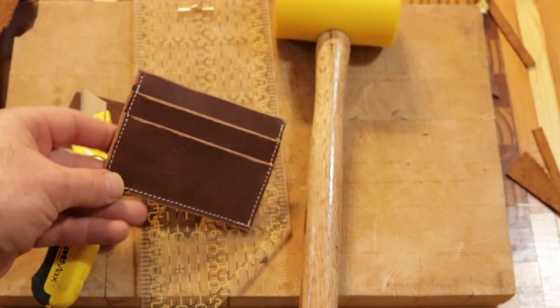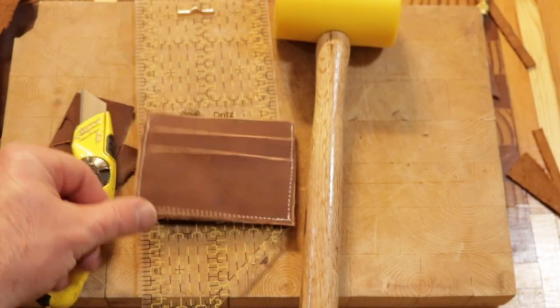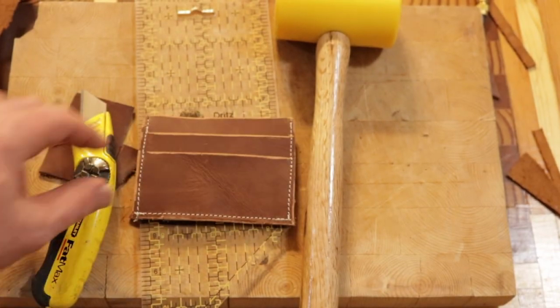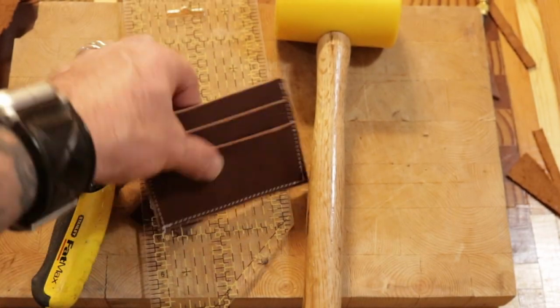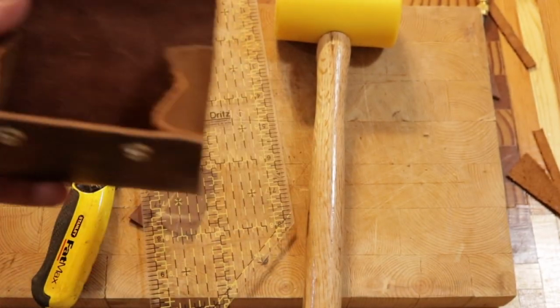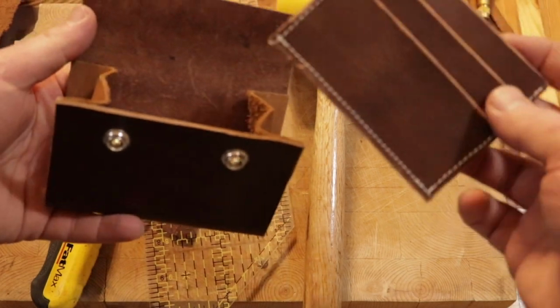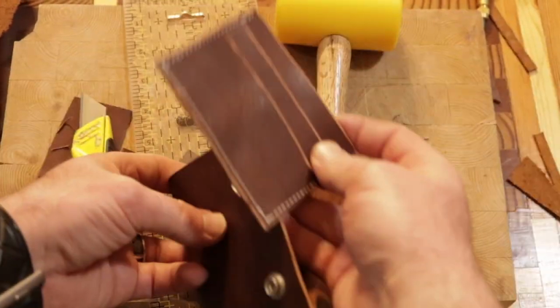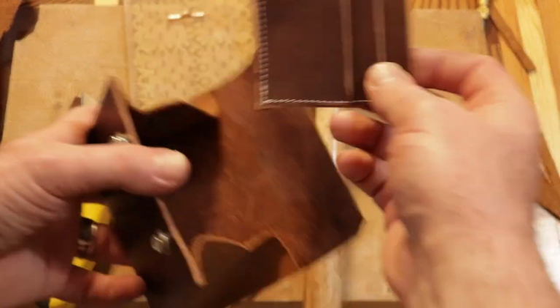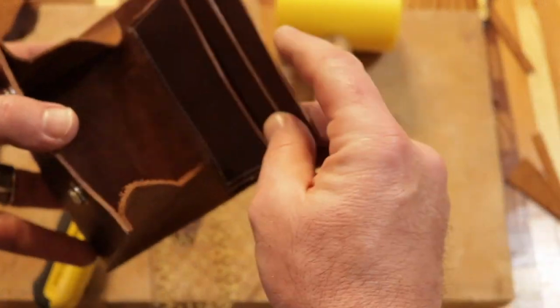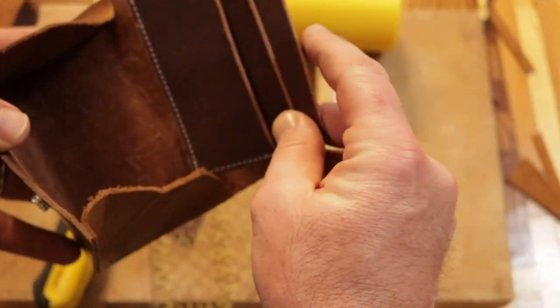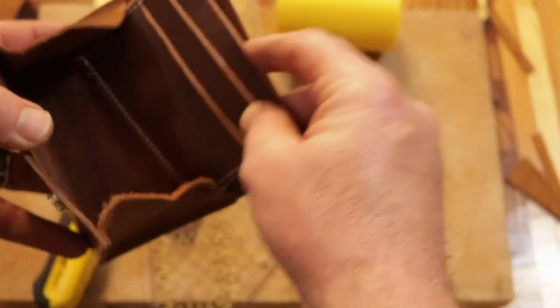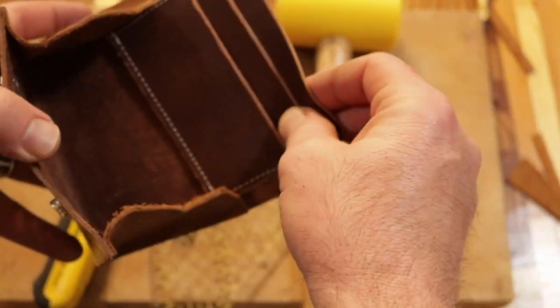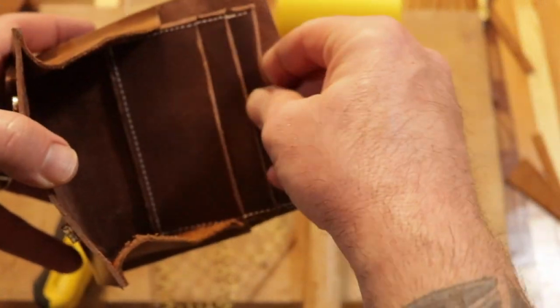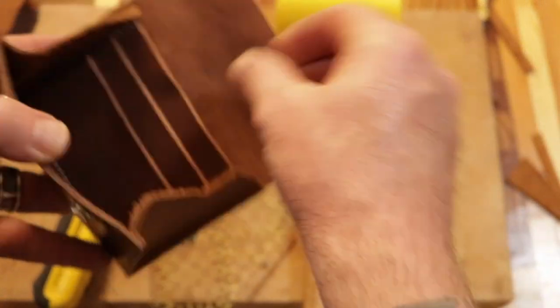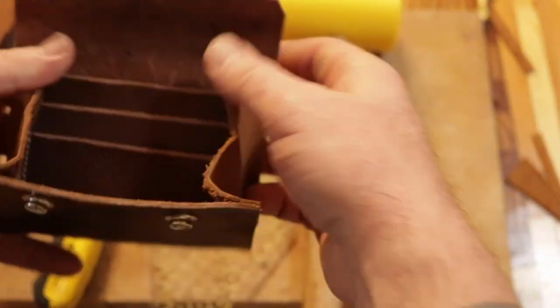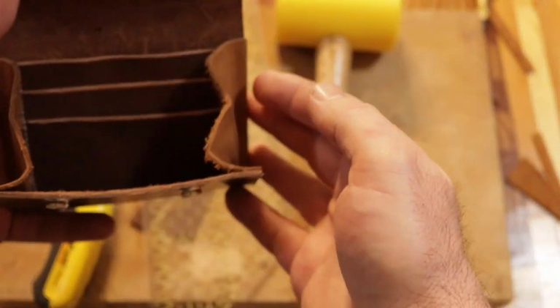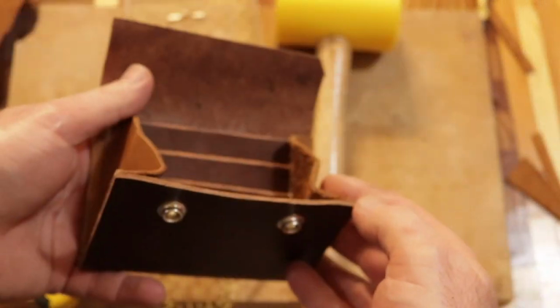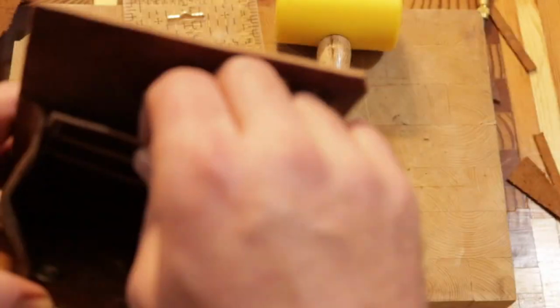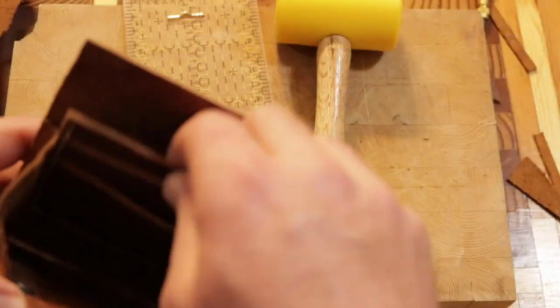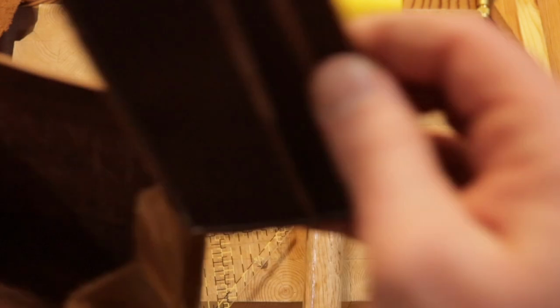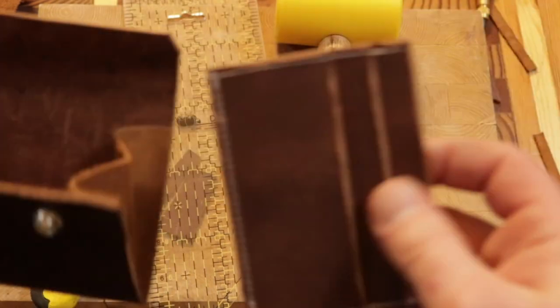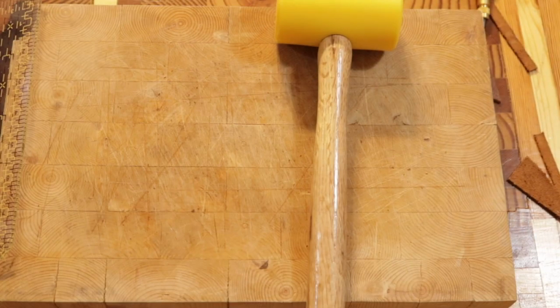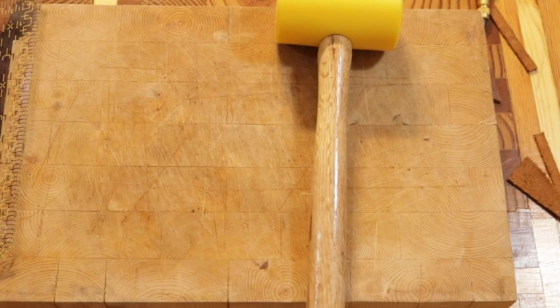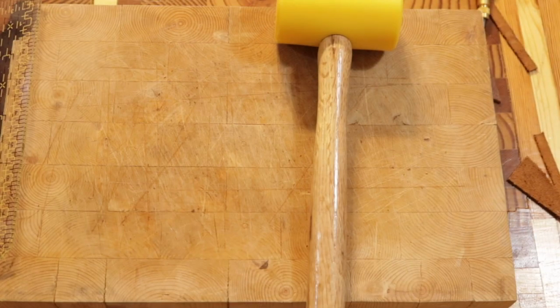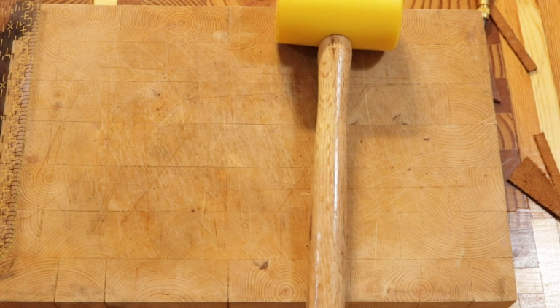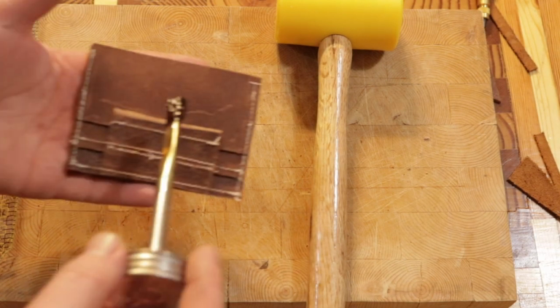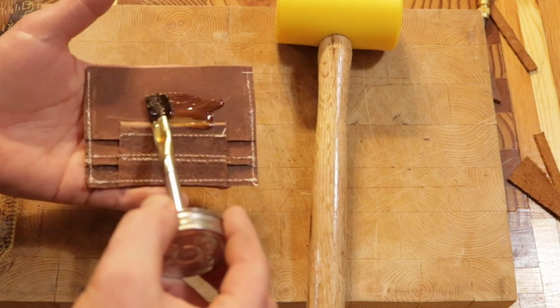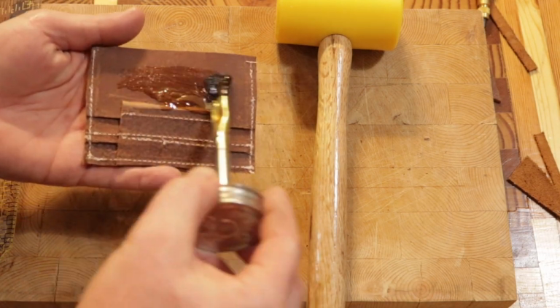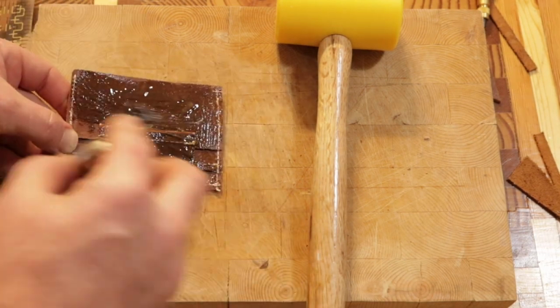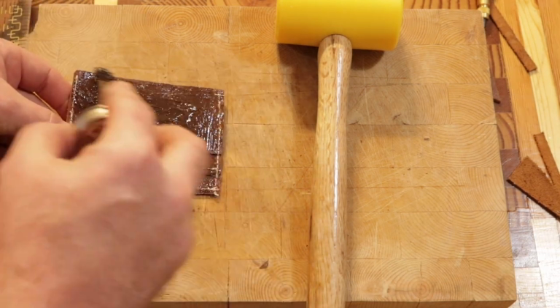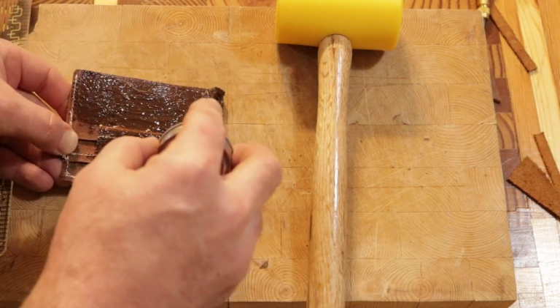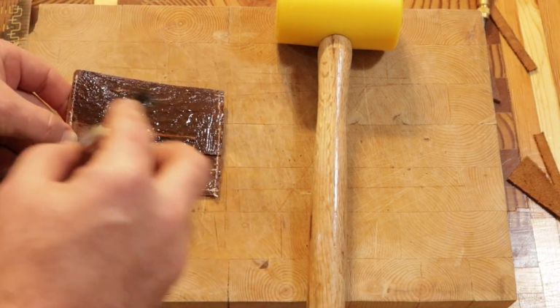Here's my simple little credit card holder. It's basically just three pieces of leather sewed onto a little strip of leather, and then I just glued it into the back.